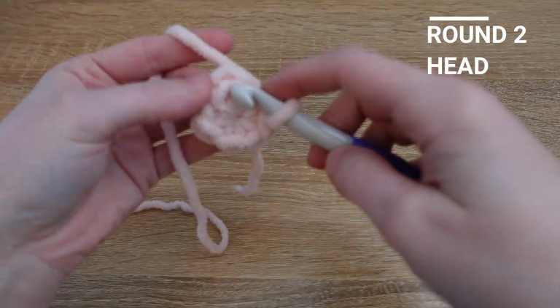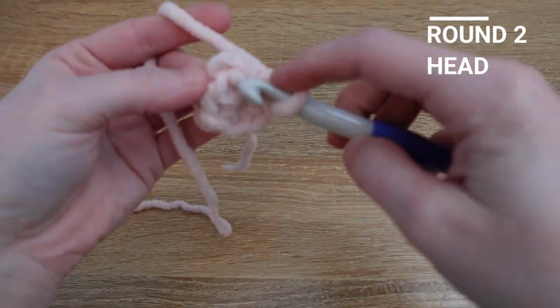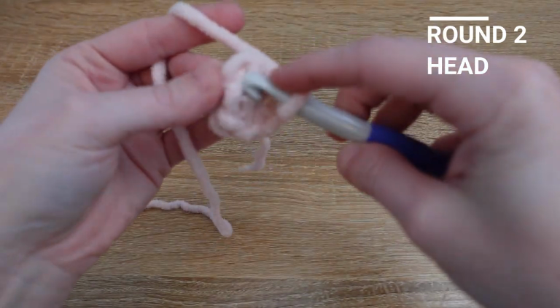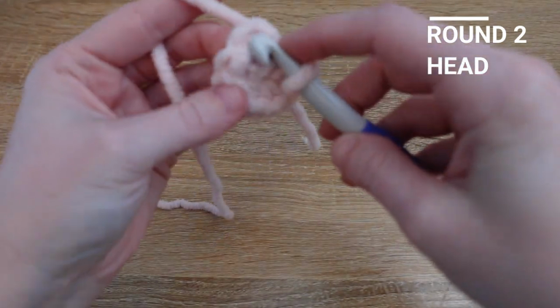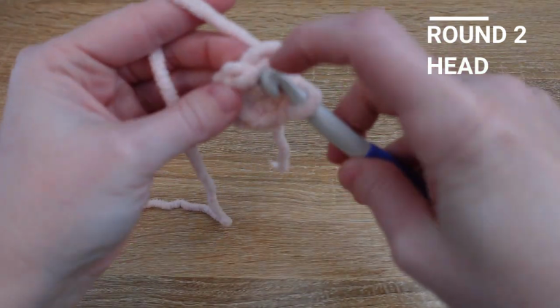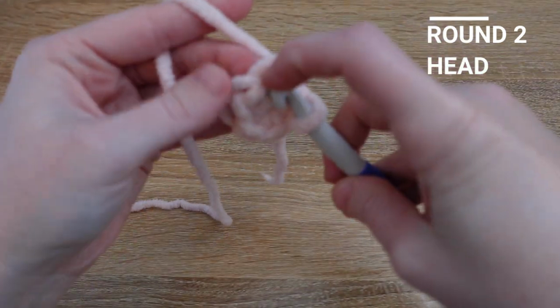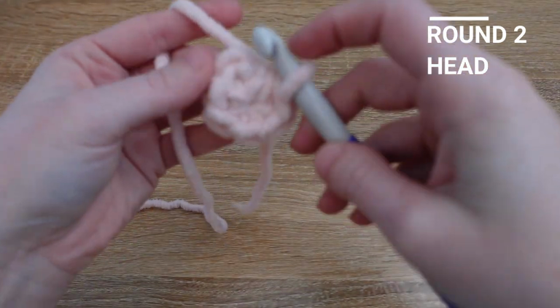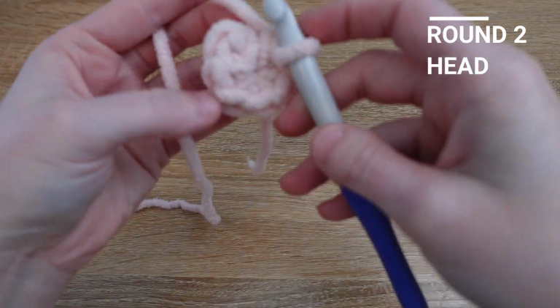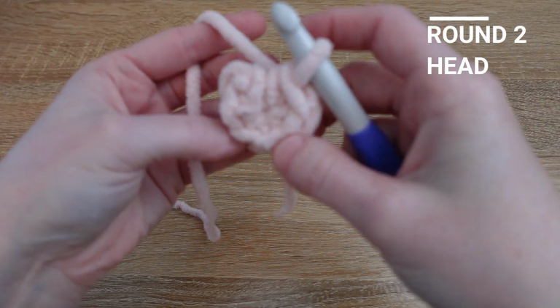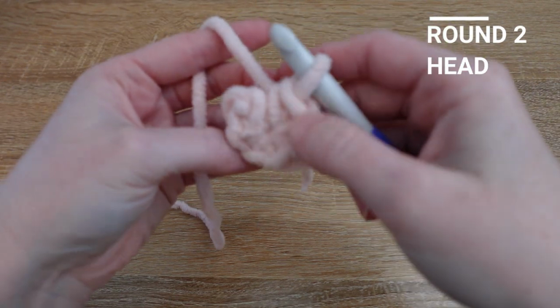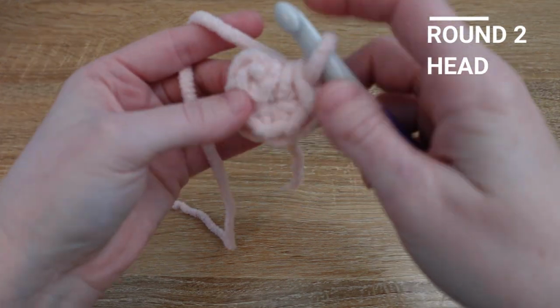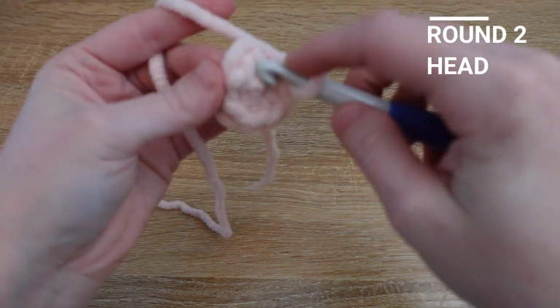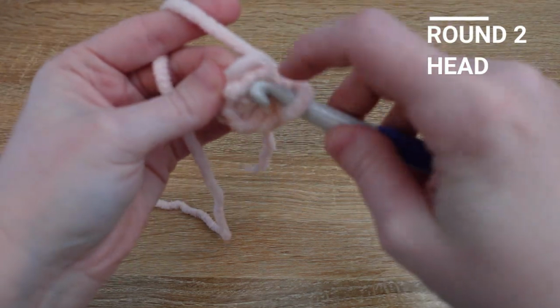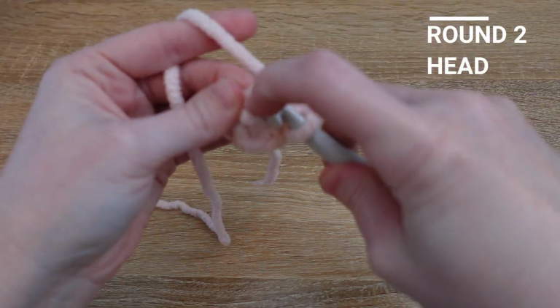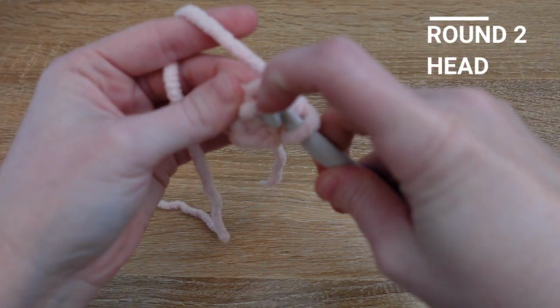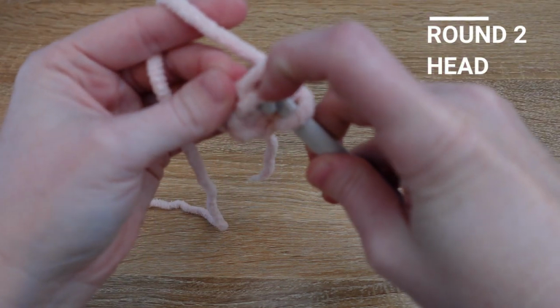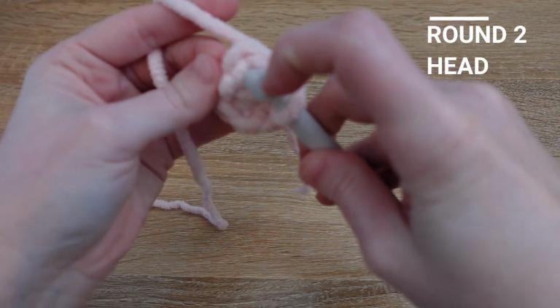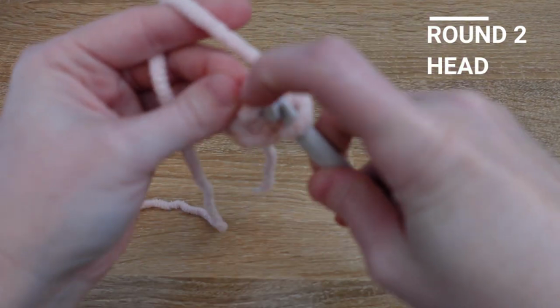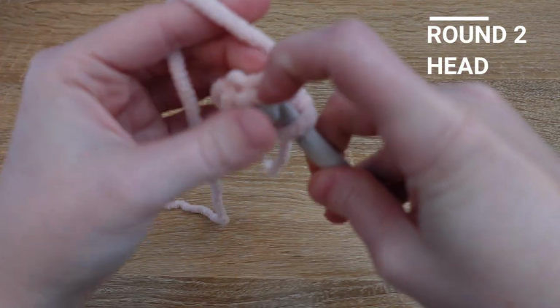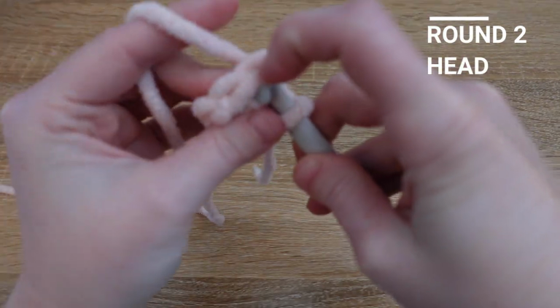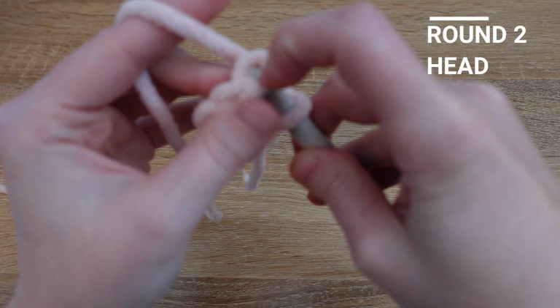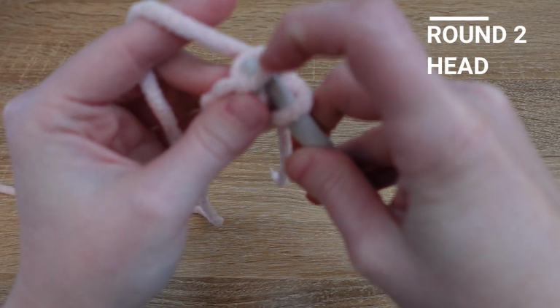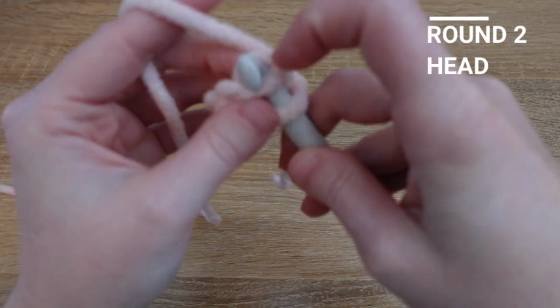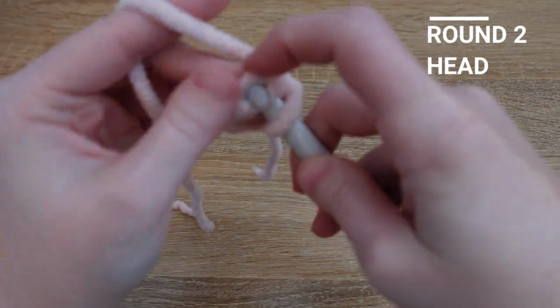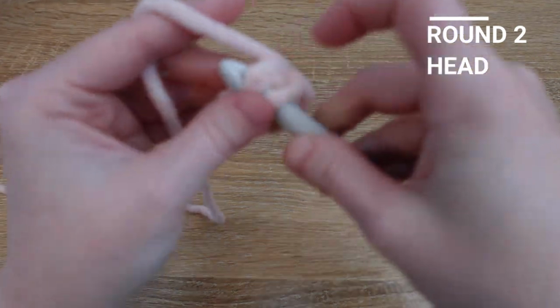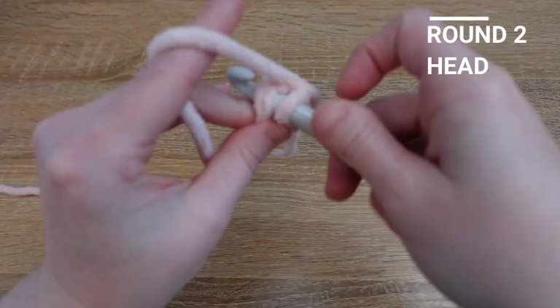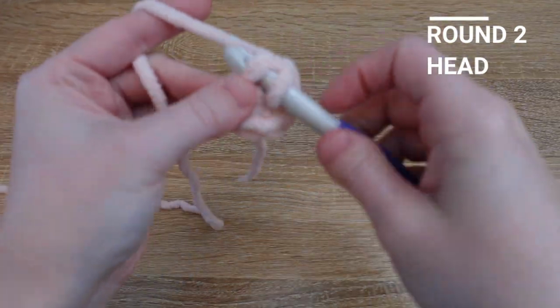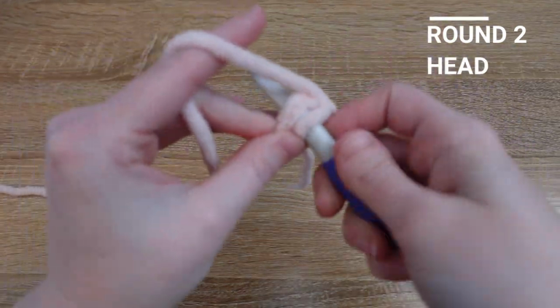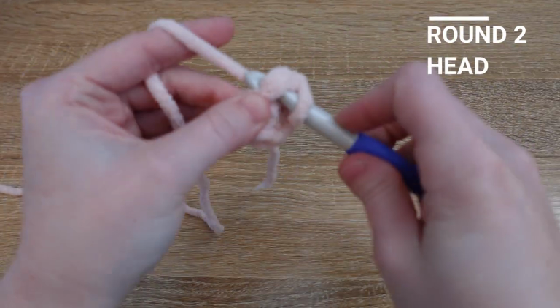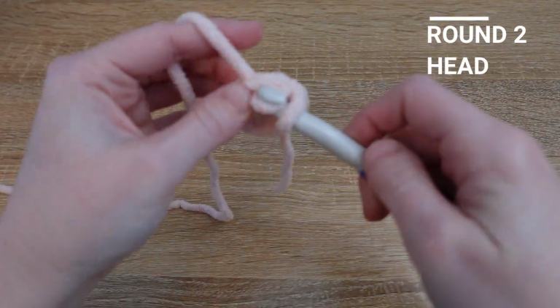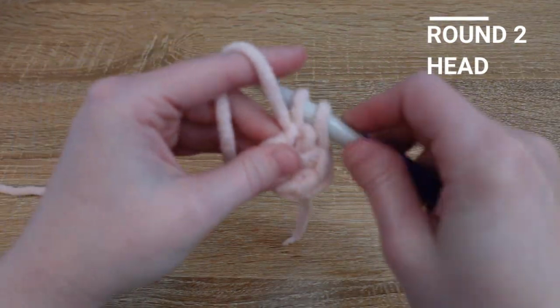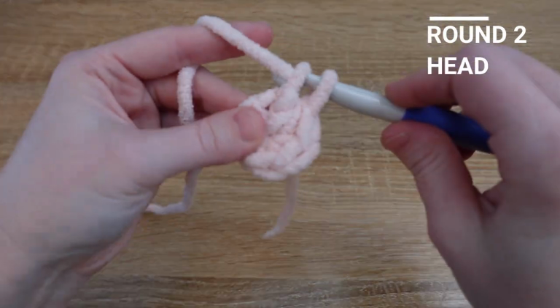For round two we're going to increase in each stitch in the magic loop, so we'll go from having six stitches to 12 stitches.